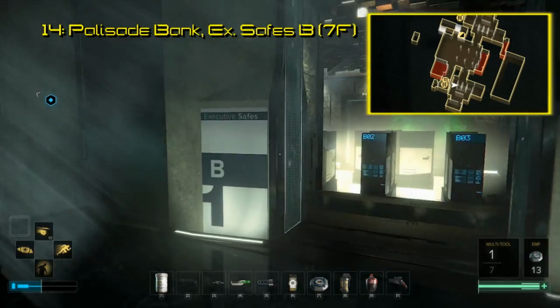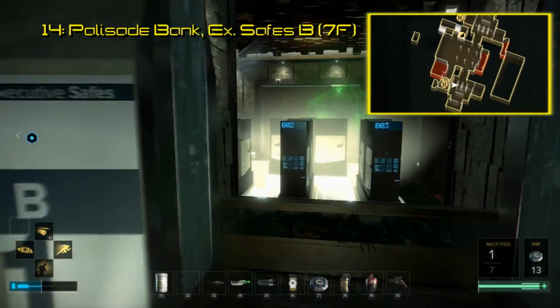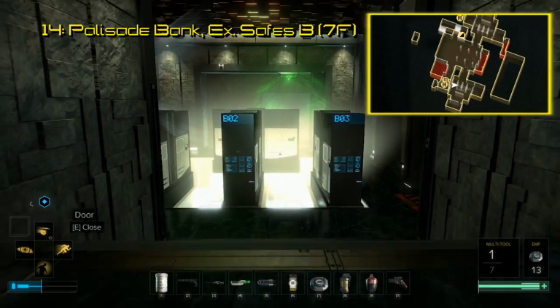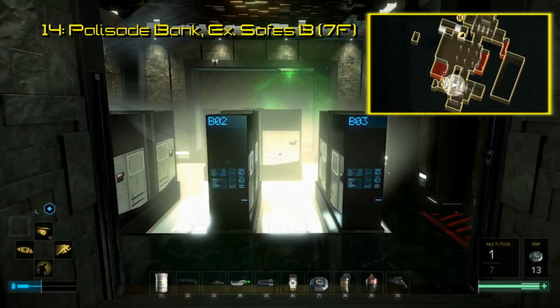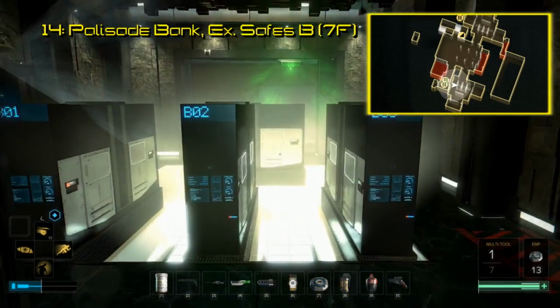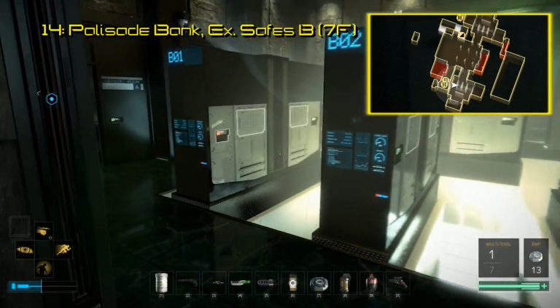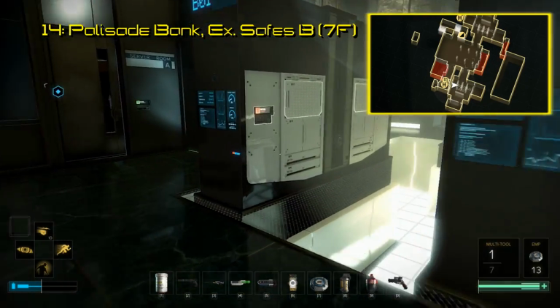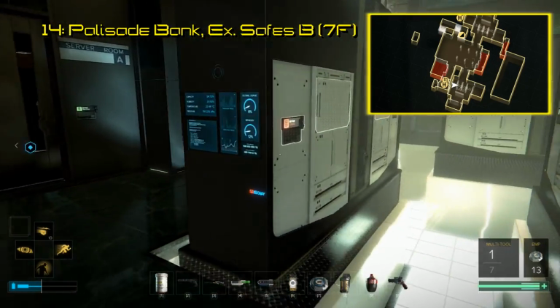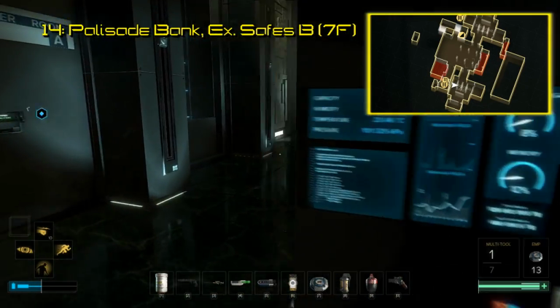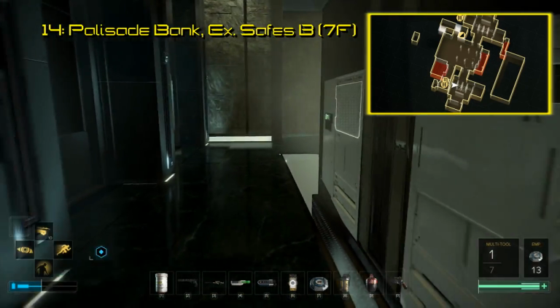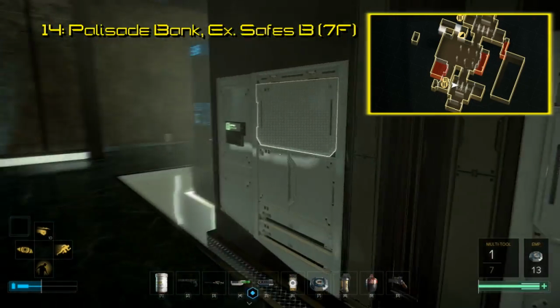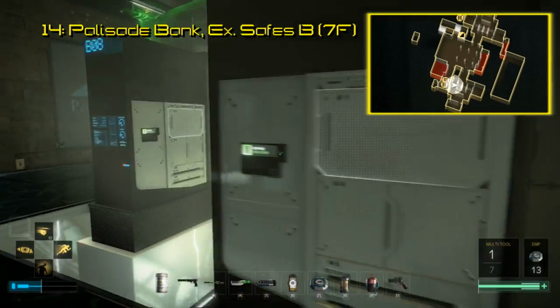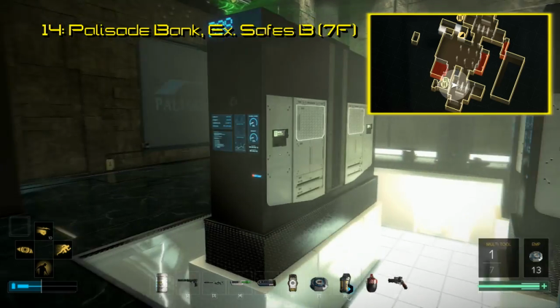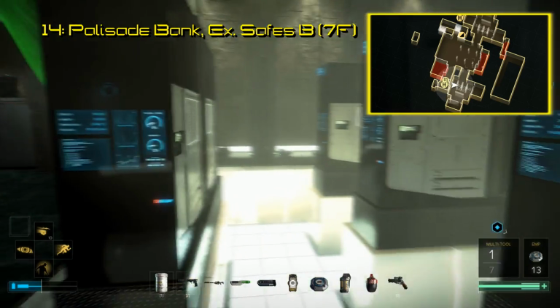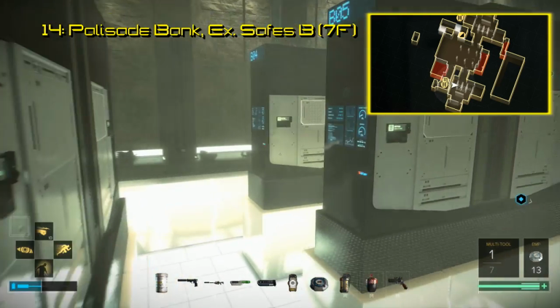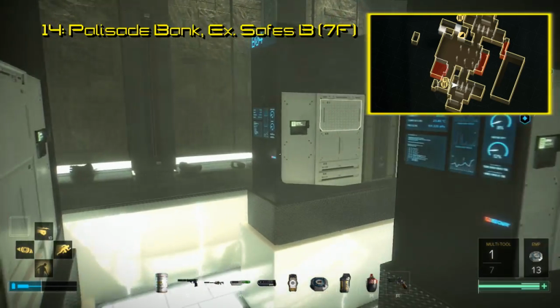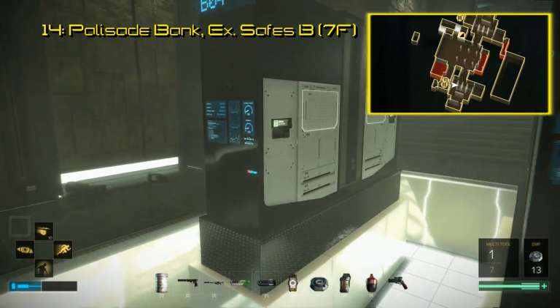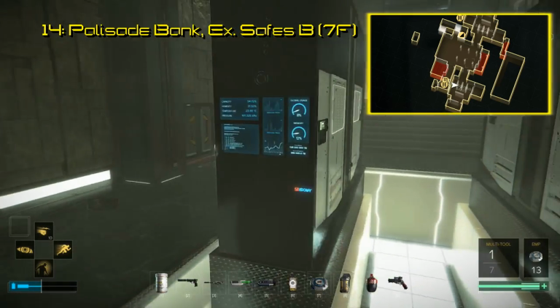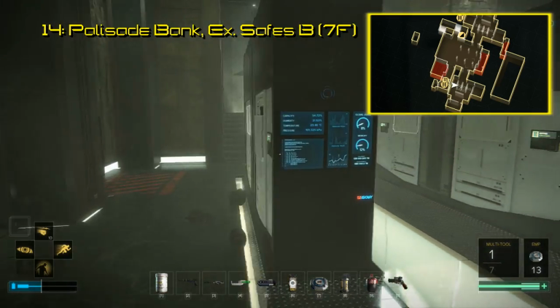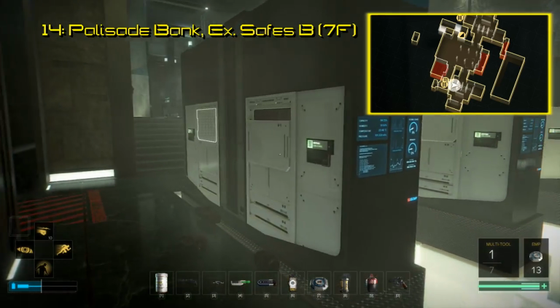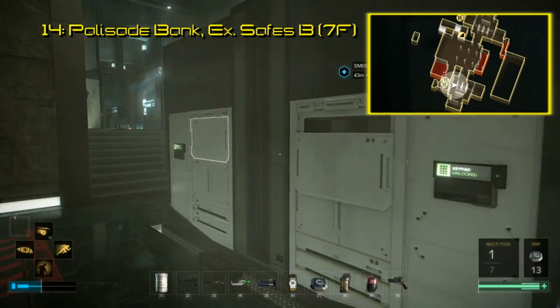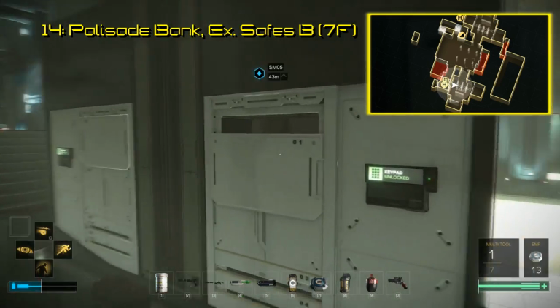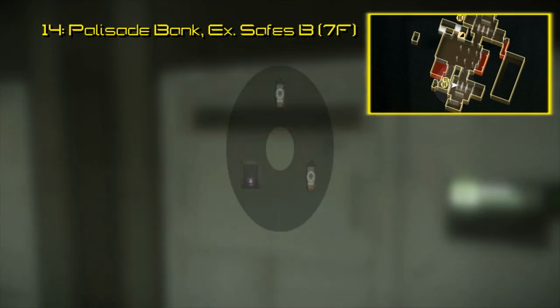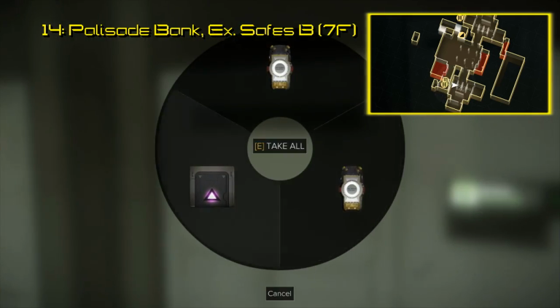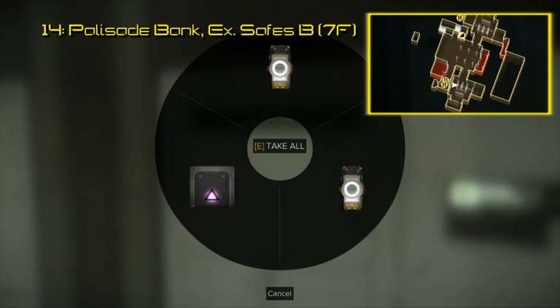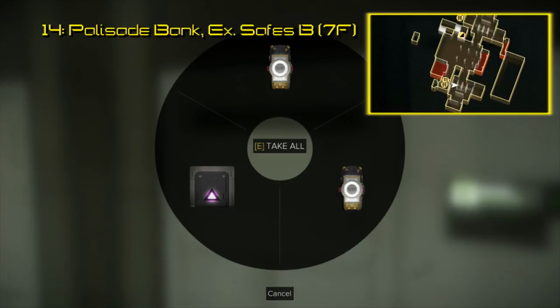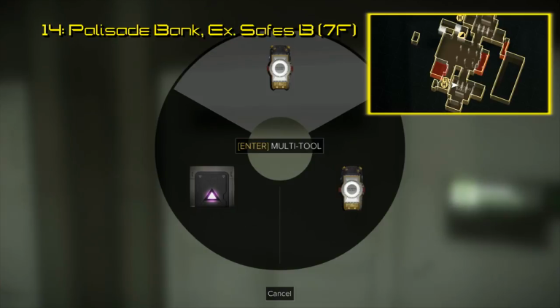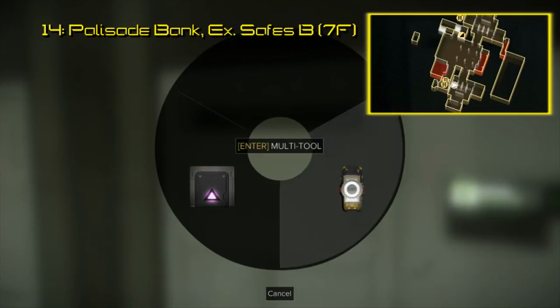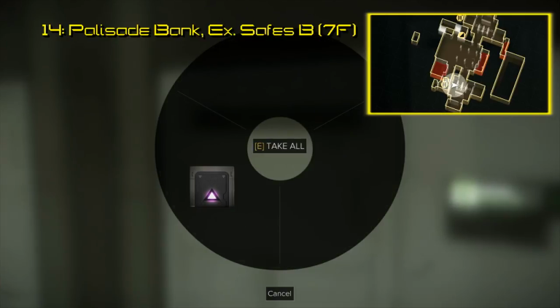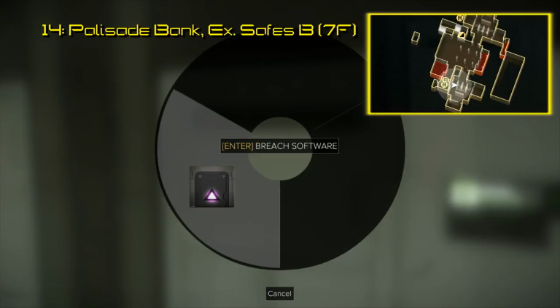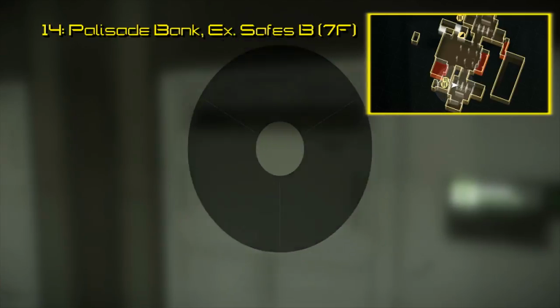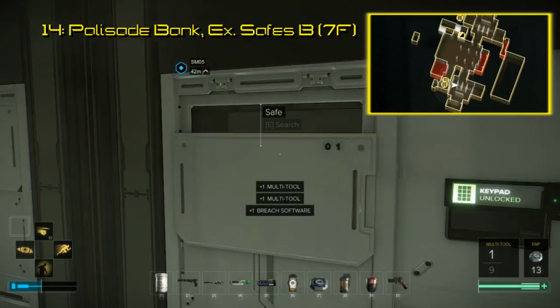If you leave the A section of executive safes, directly across the hall is the B section. In here is the fourteenth Breach software you seek. You're looking for the safe cluster labeled B04, and out of the four safes here, you want the one closest to the wall furthest from the entrance.